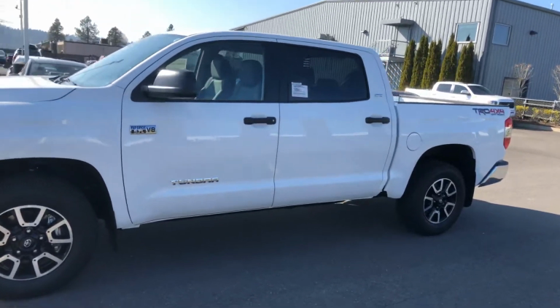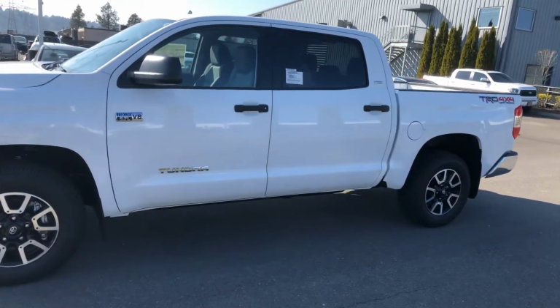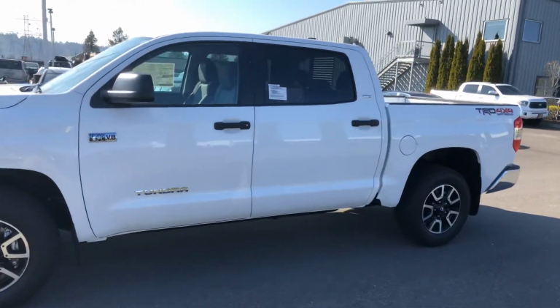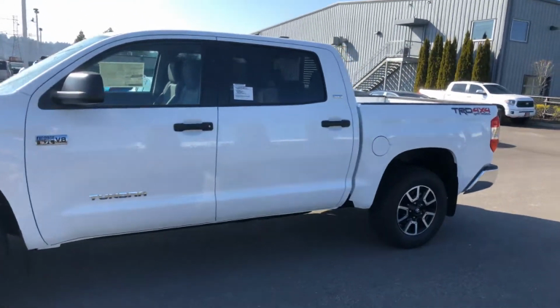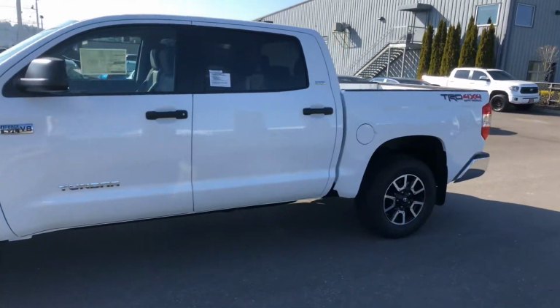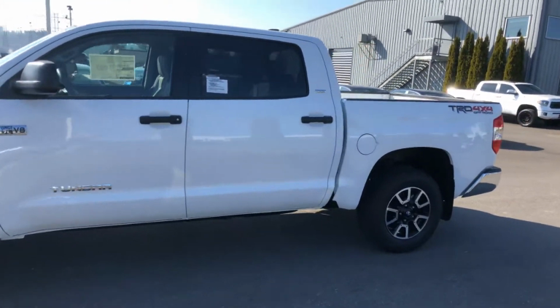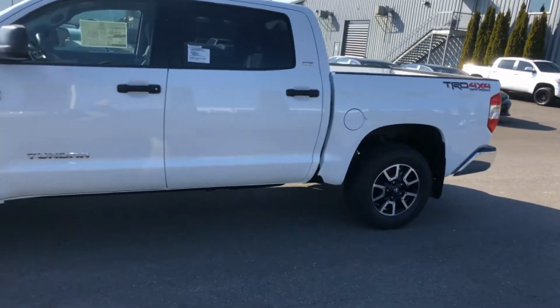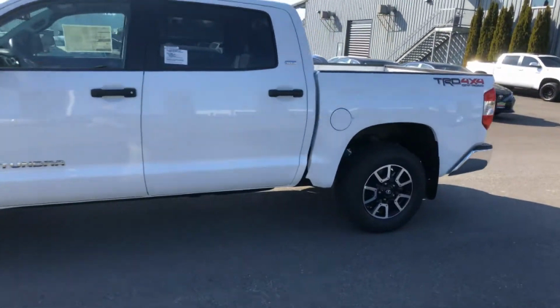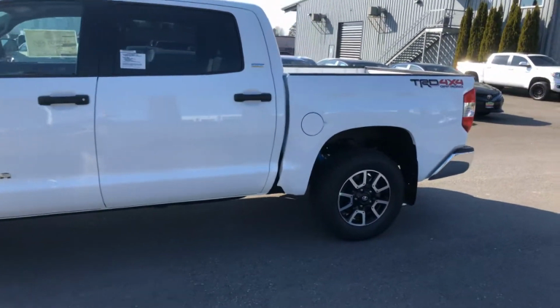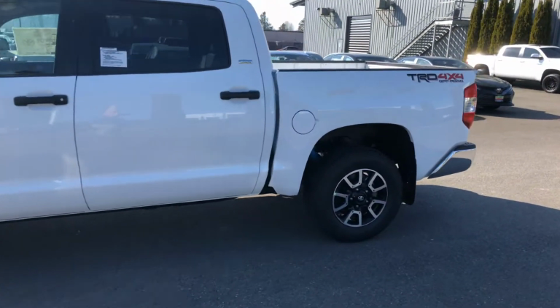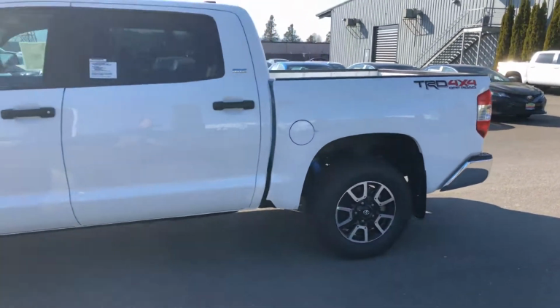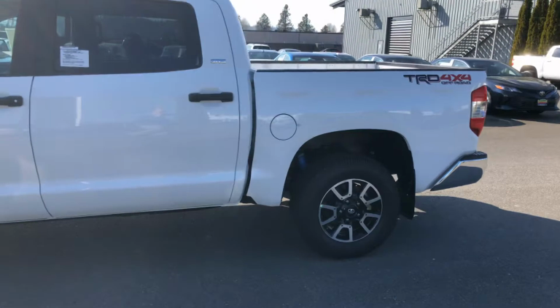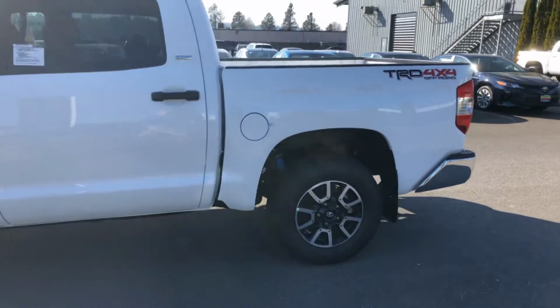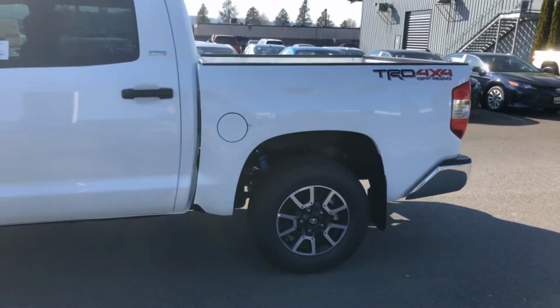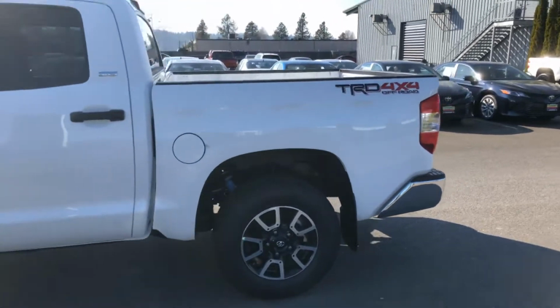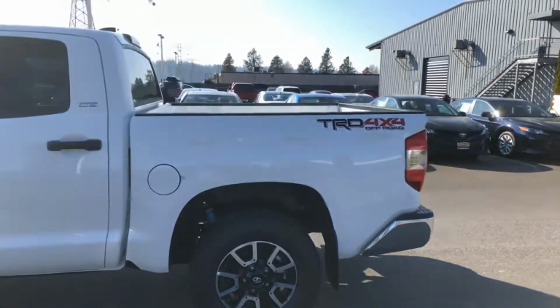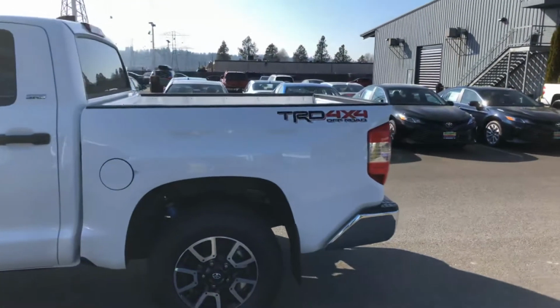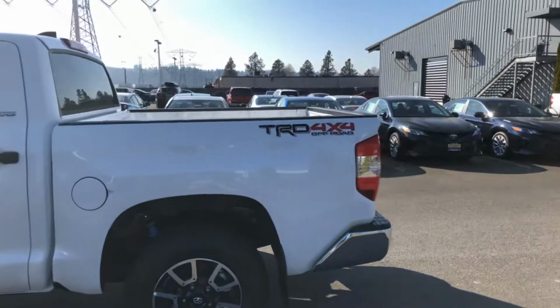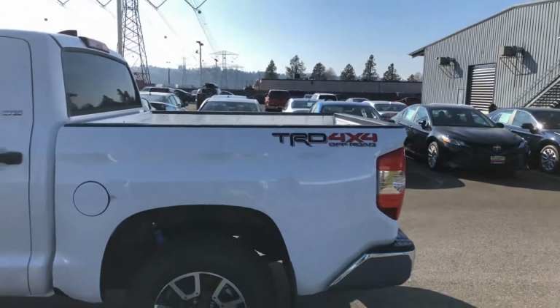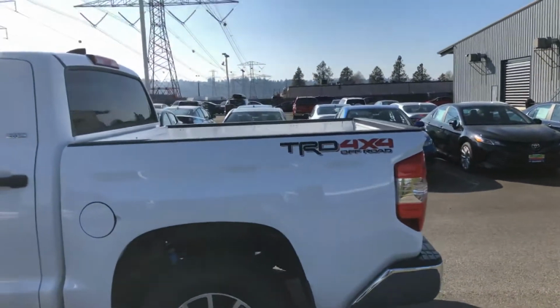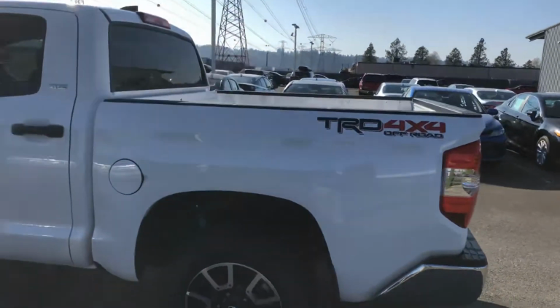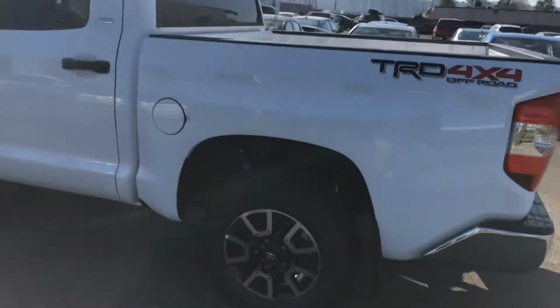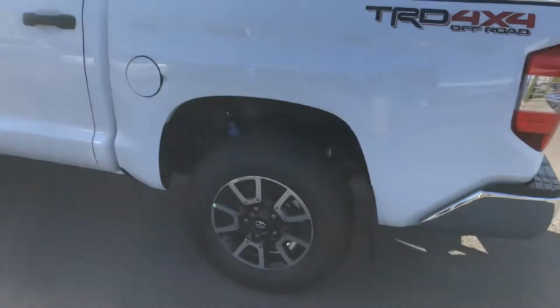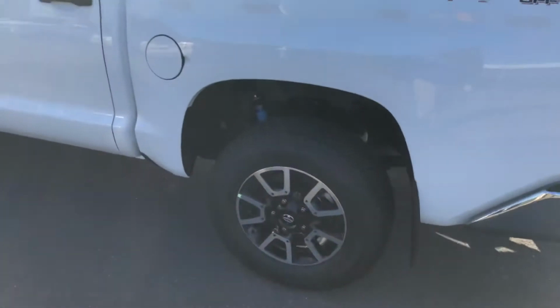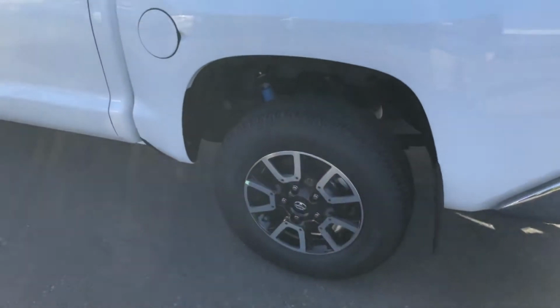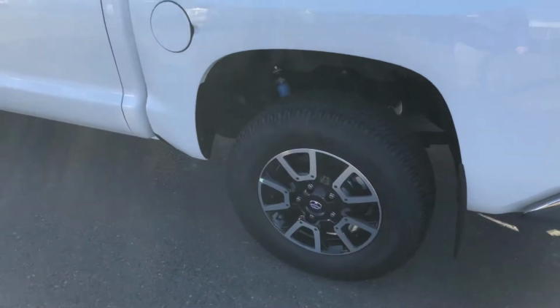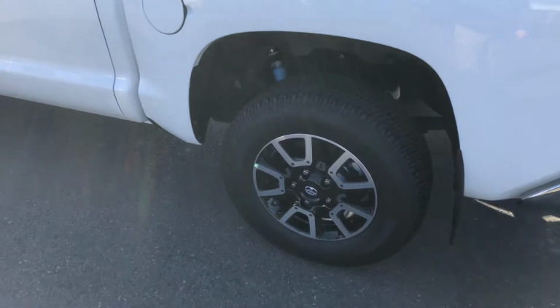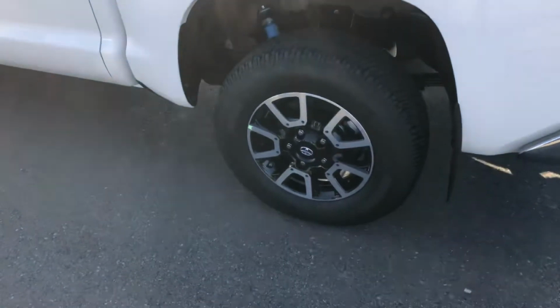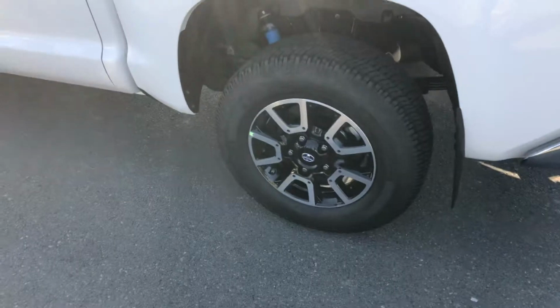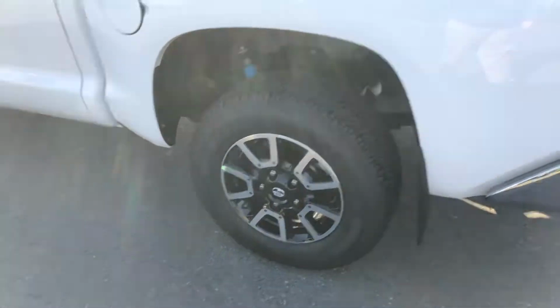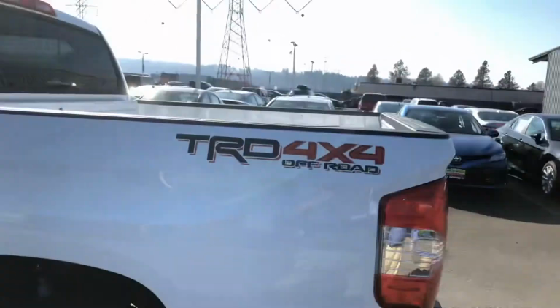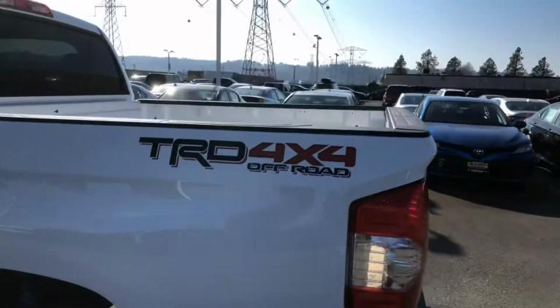It is the 2020 CrewMax SR5 model with the TRD Off-Road package. Gives you a little bit more stout suspension, different wheels, and graphics.